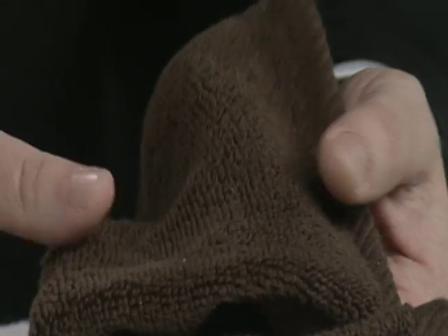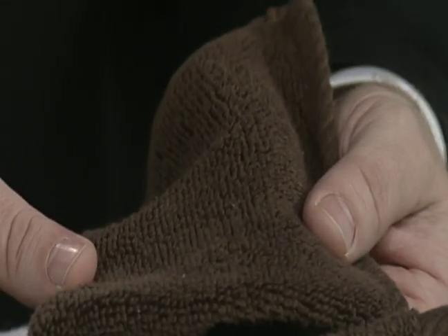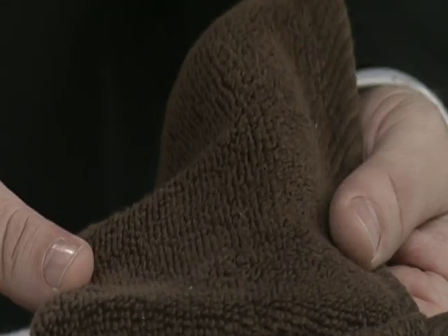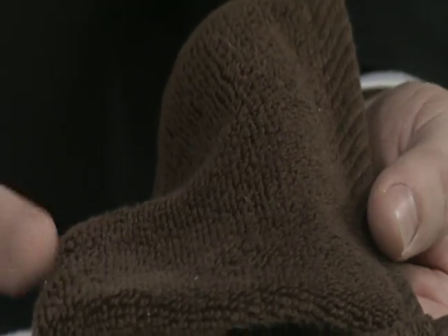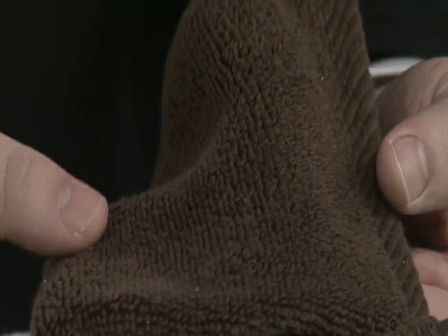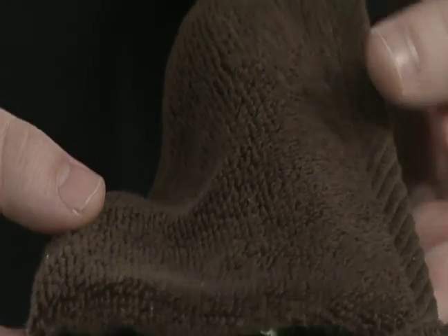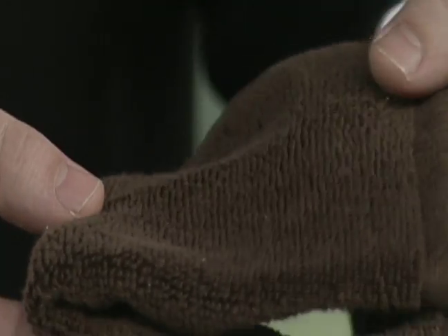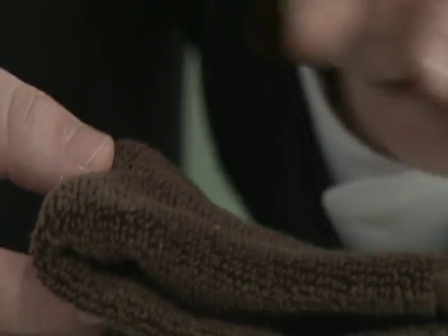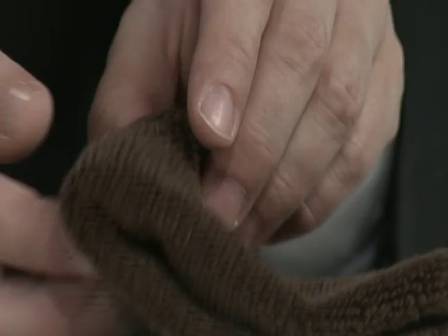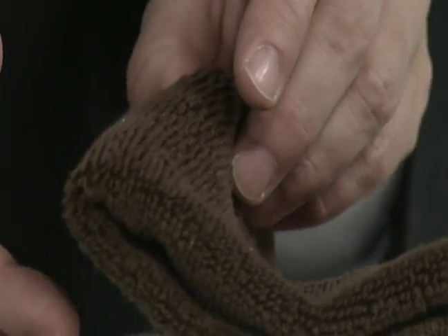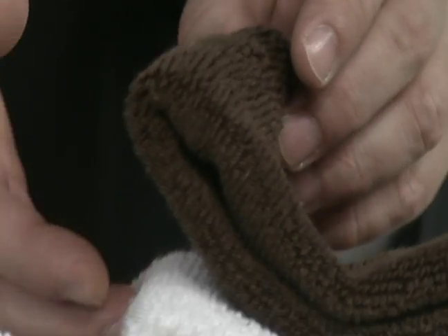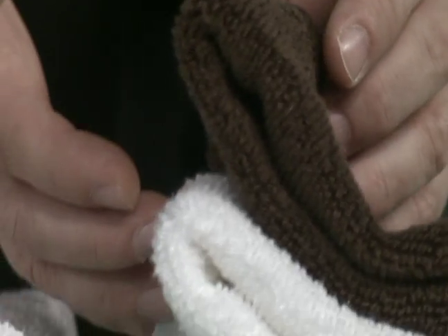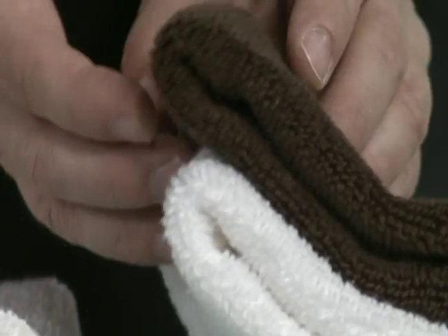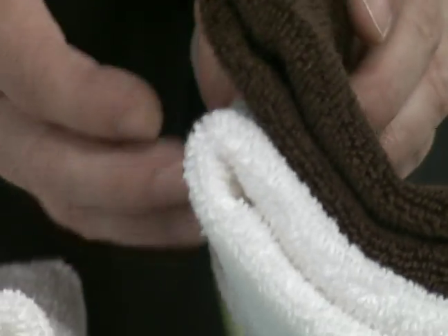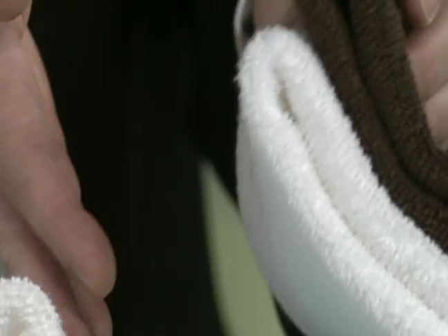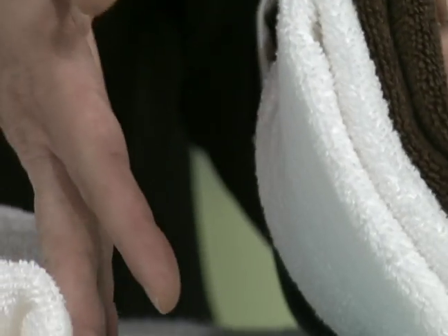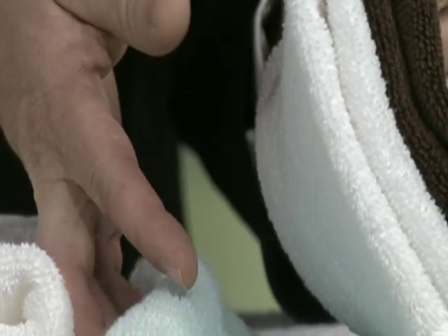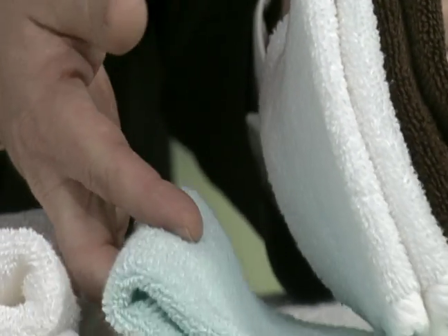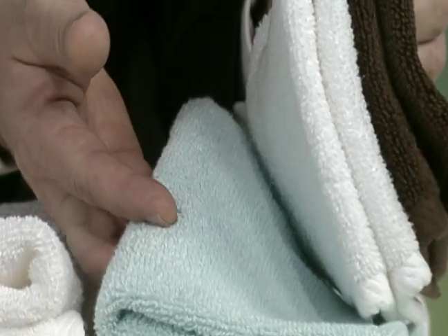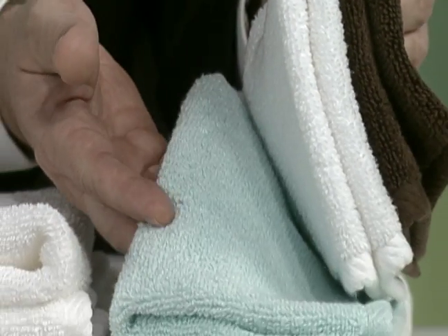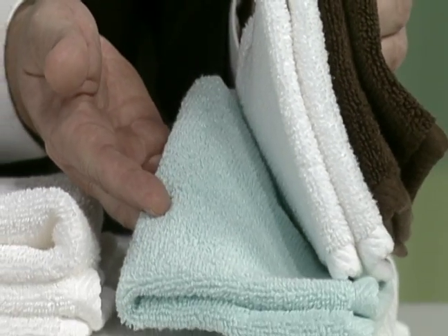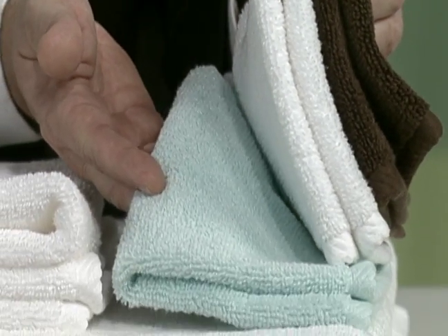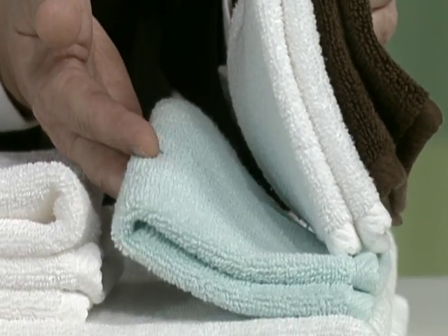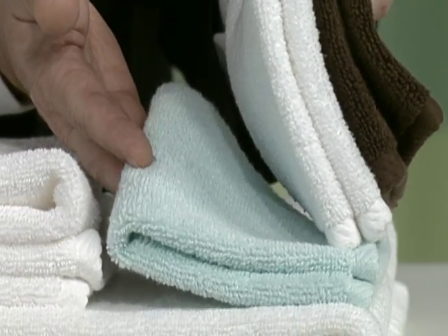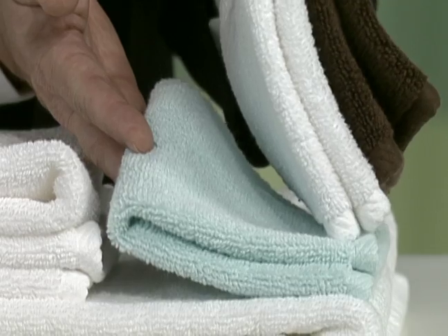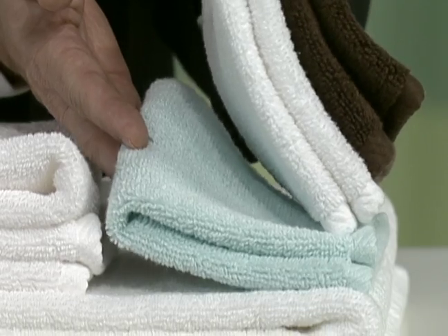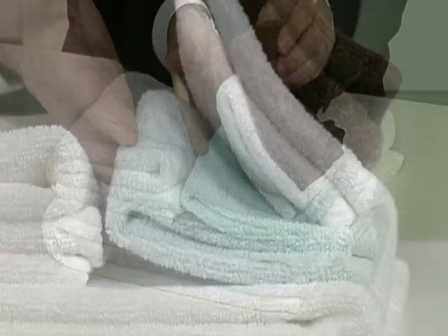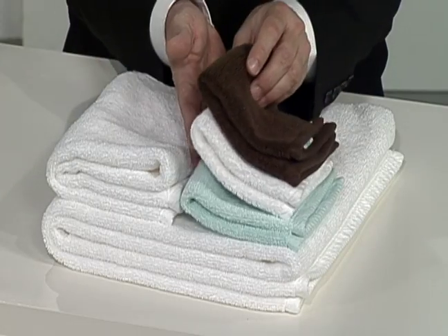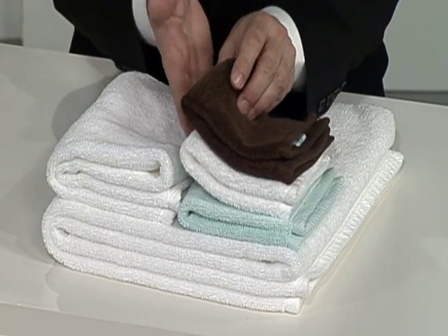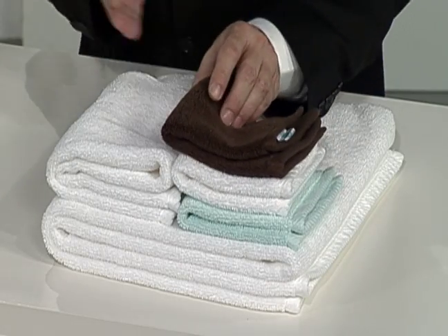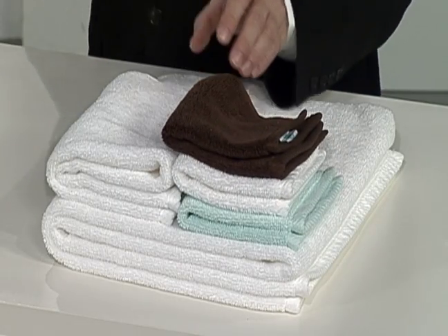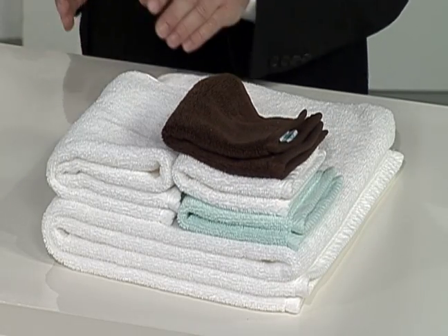And great colors too, like this in brown. We have it in milk, and we even have it — look at this beautiful wave. We can redecorate your bathroom and make it look new again.